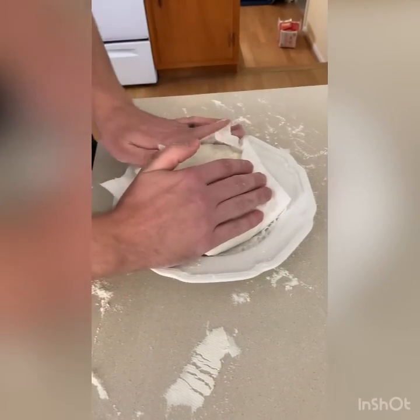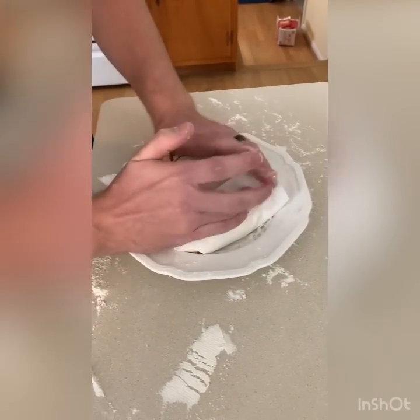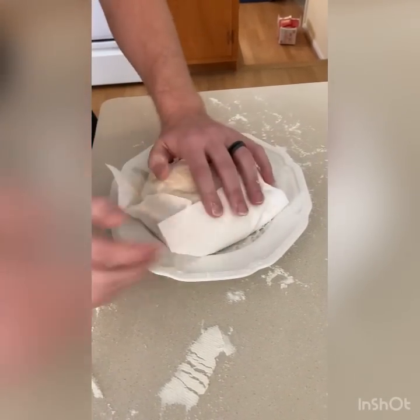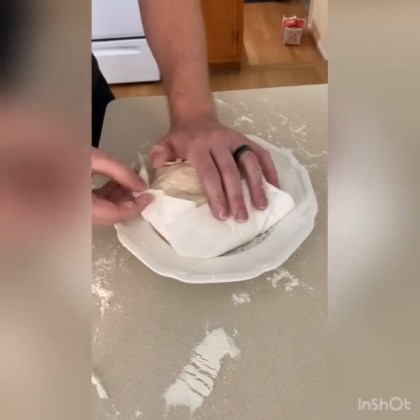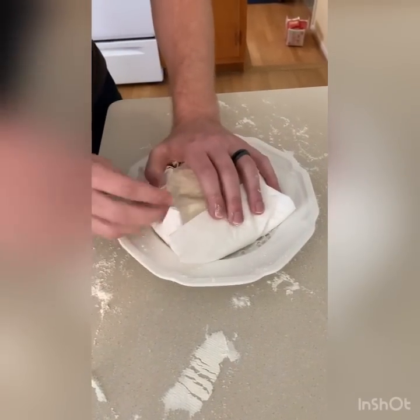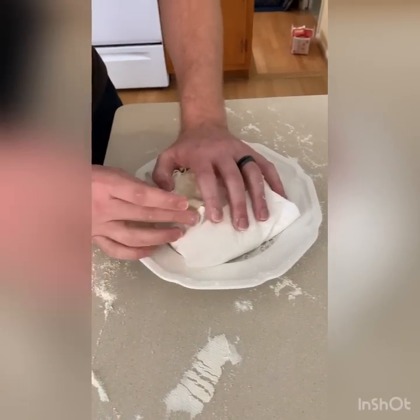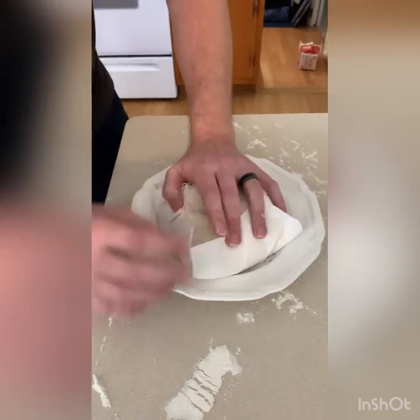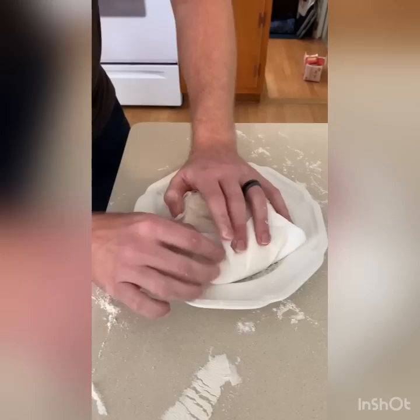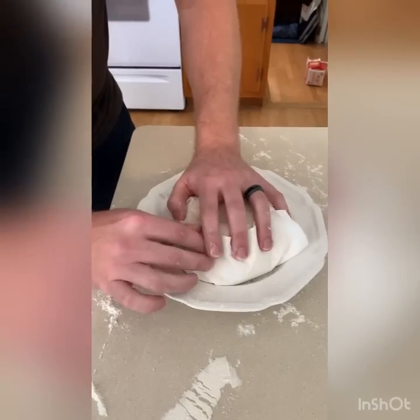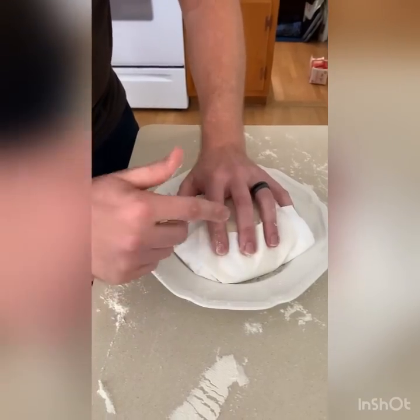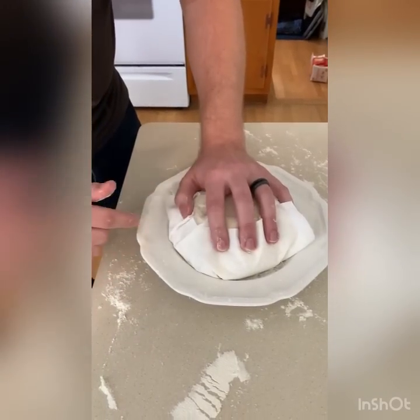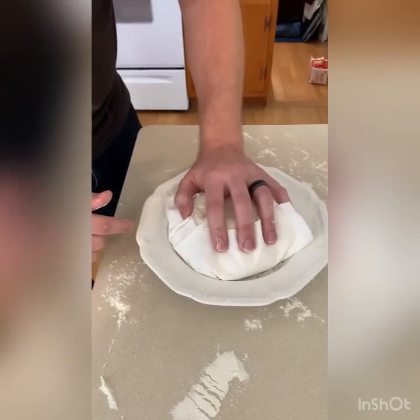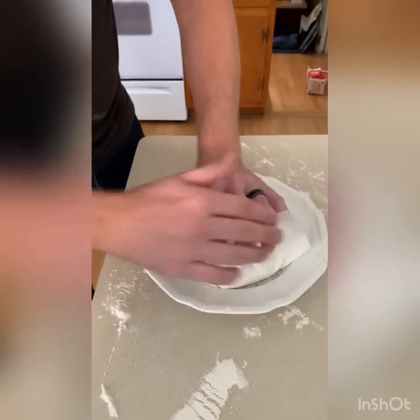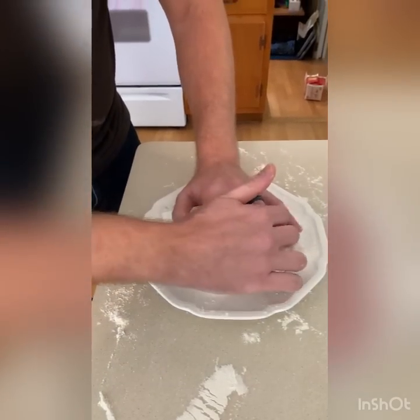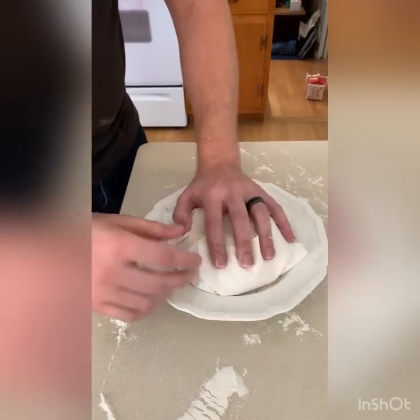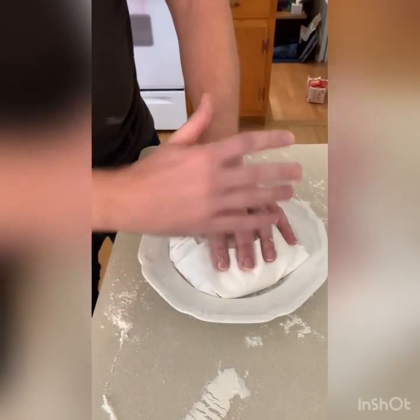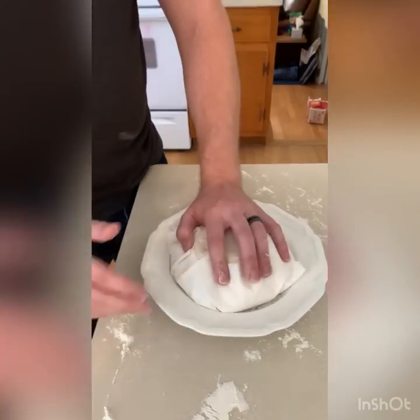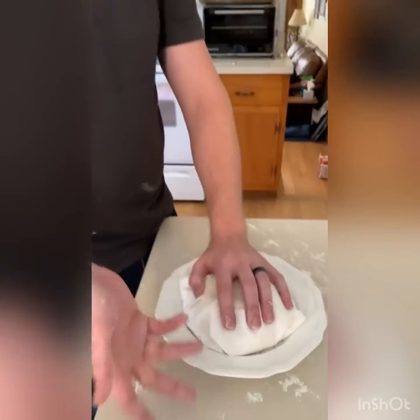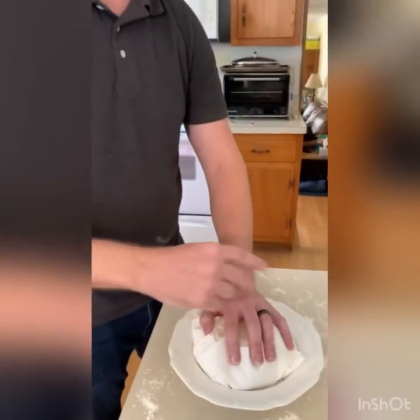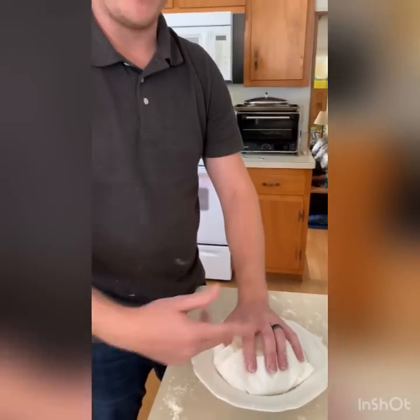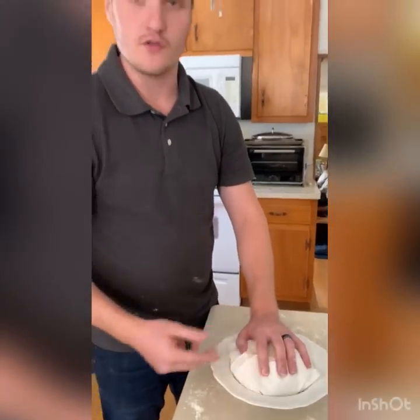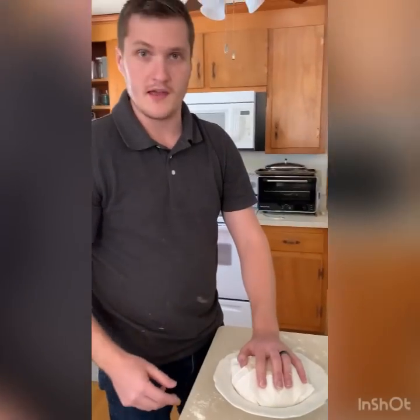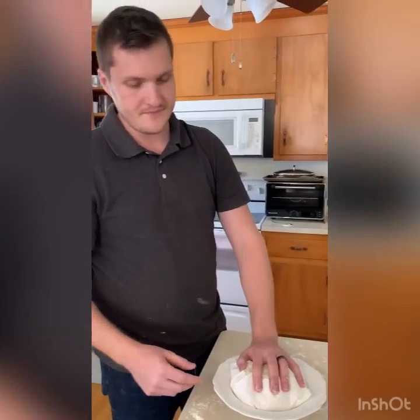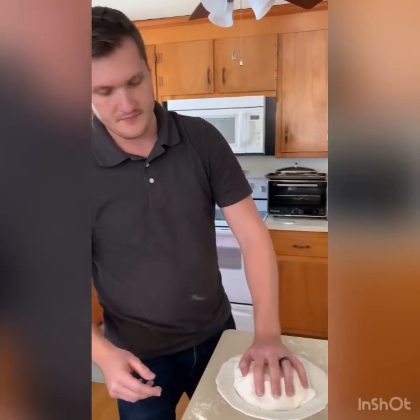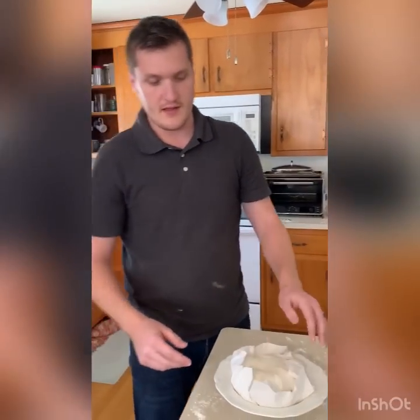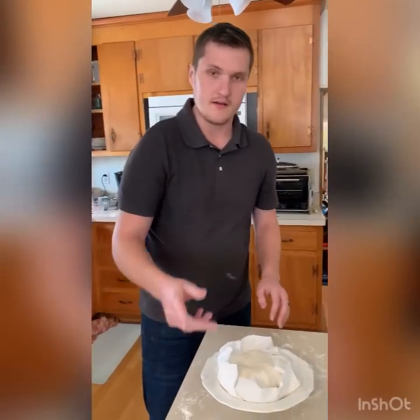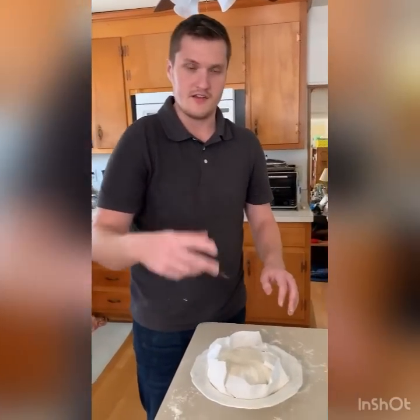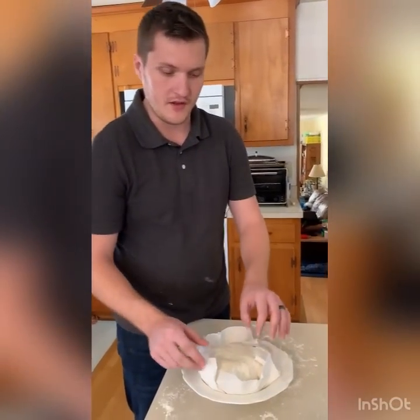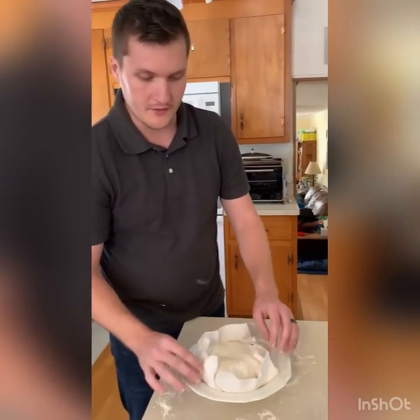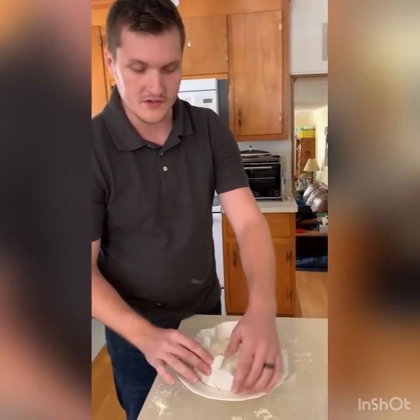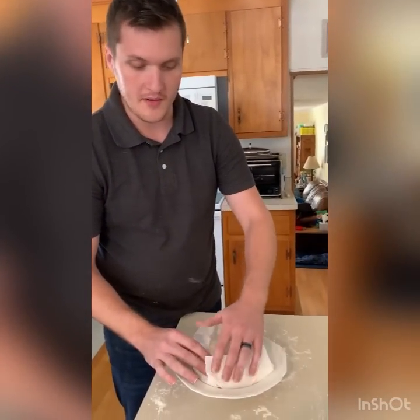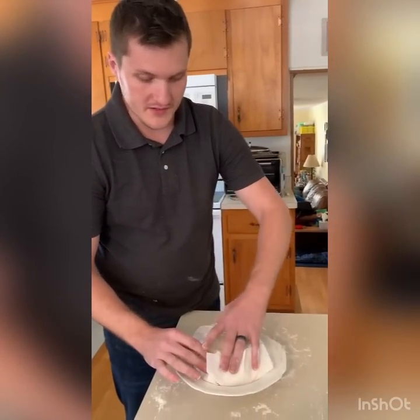I'll set it aside. What I do is let it set like this for one hour, and then all I do is take the paper towels off, flip it over onto my pan, score it, and bake. I'll continue the video when I do that part so you can see how the pattern turns out.